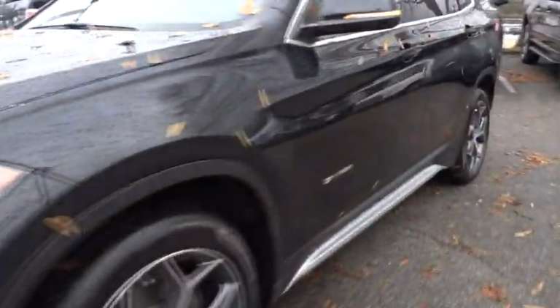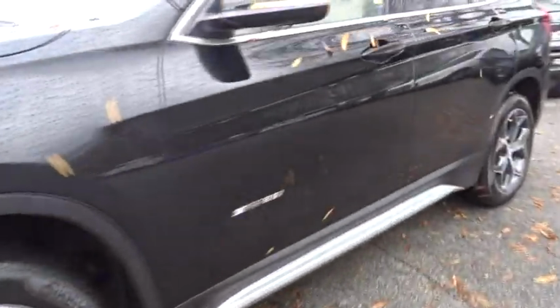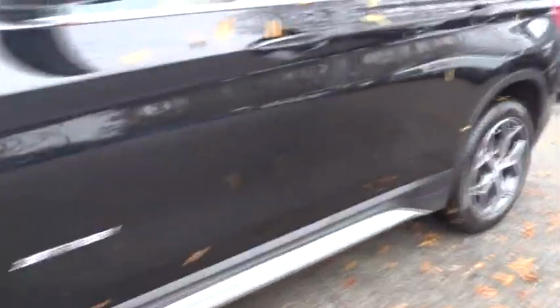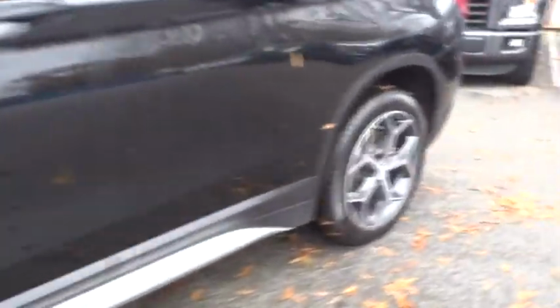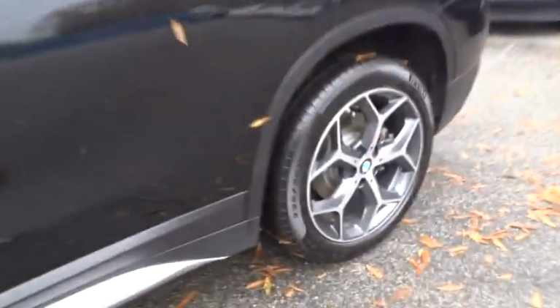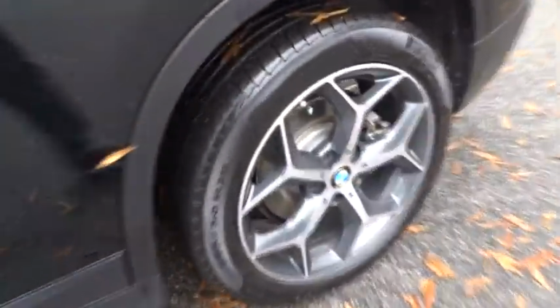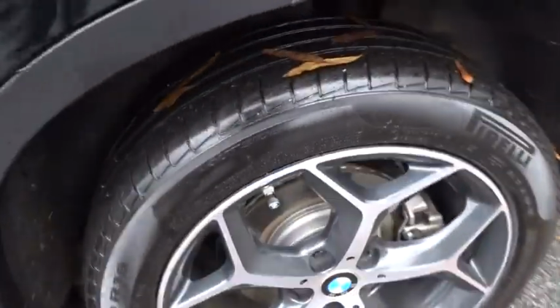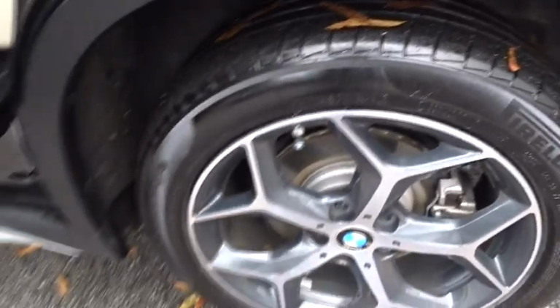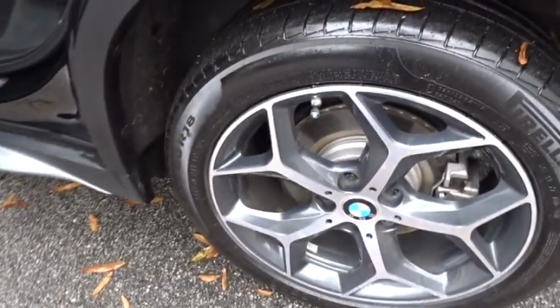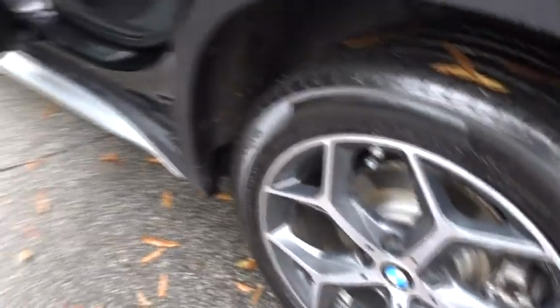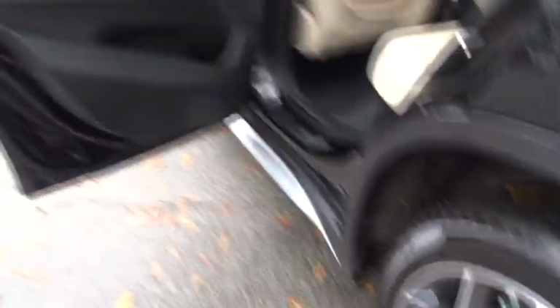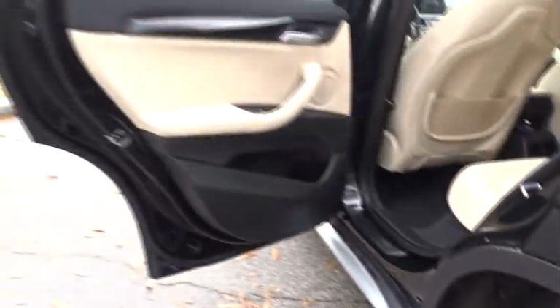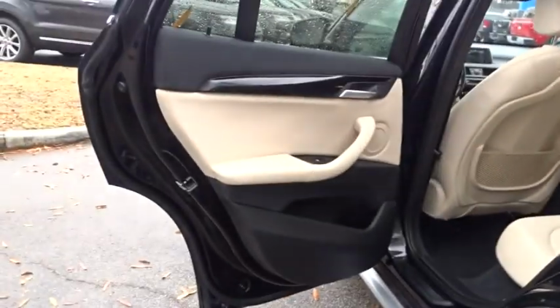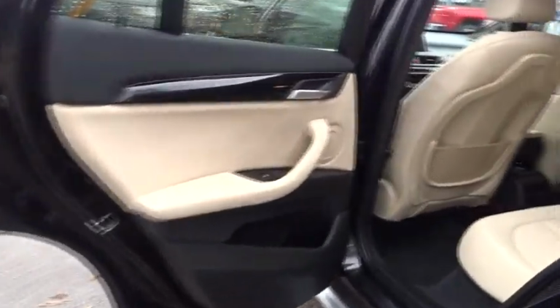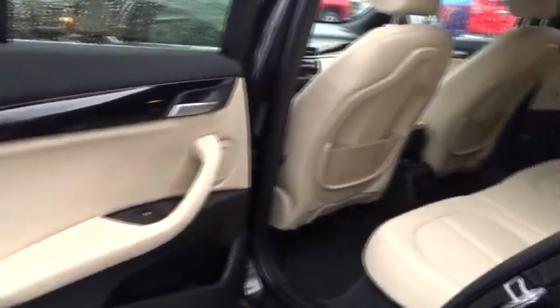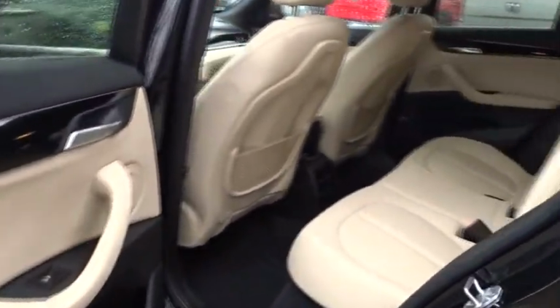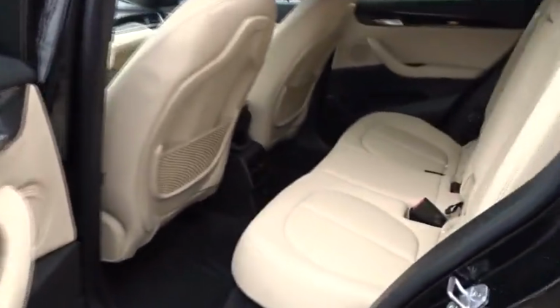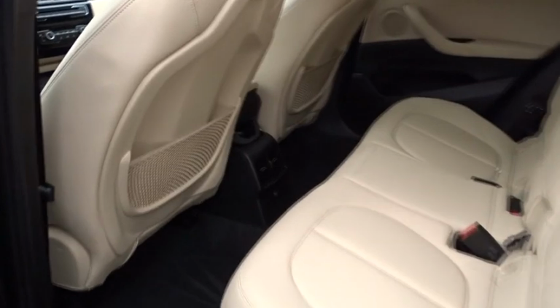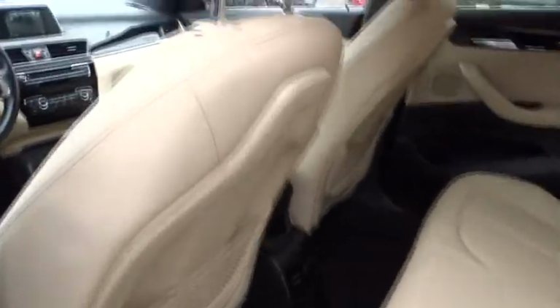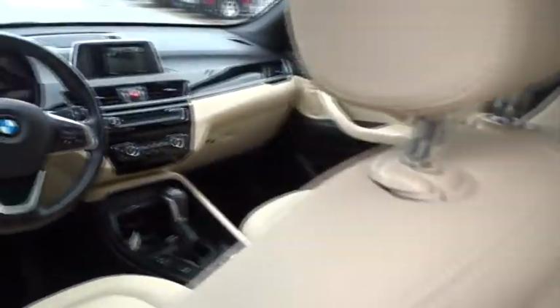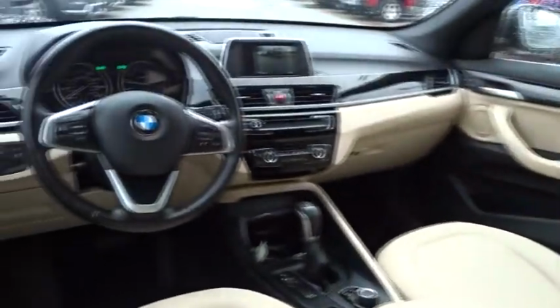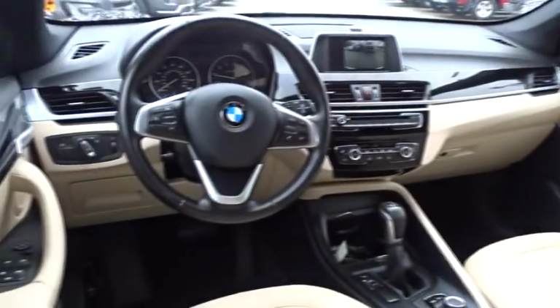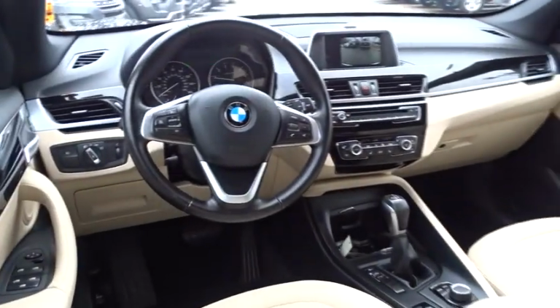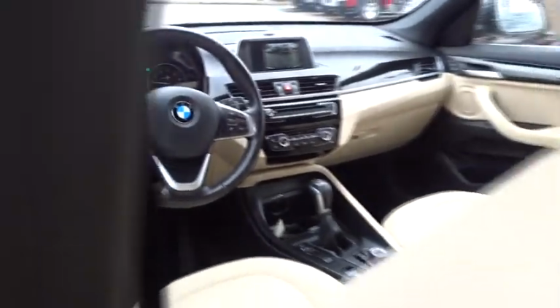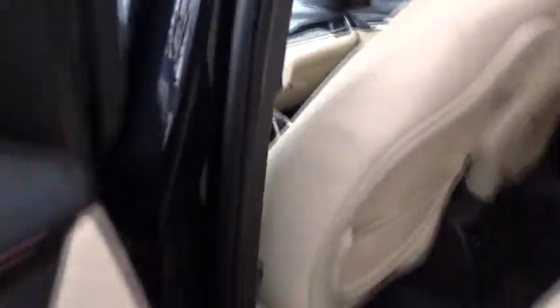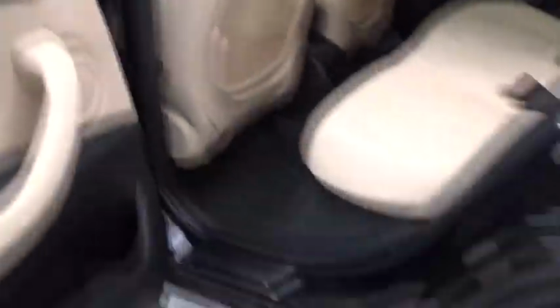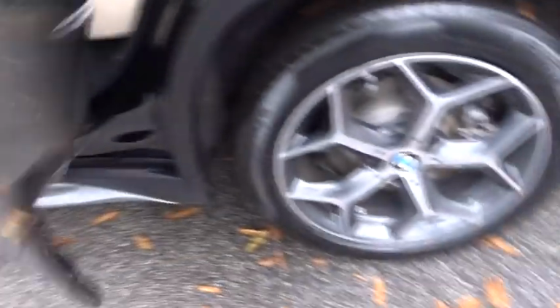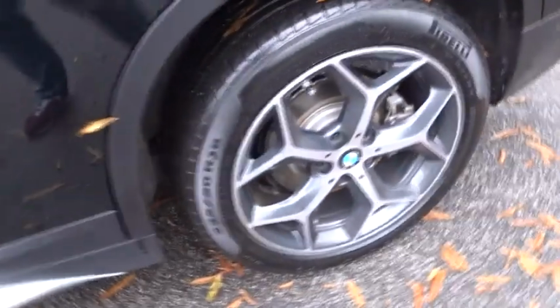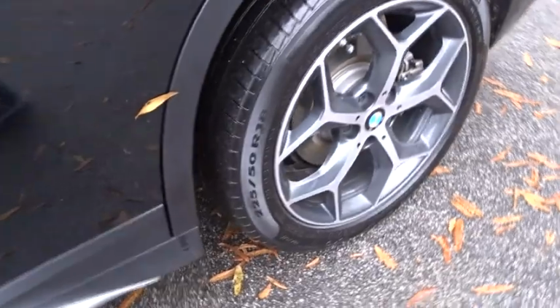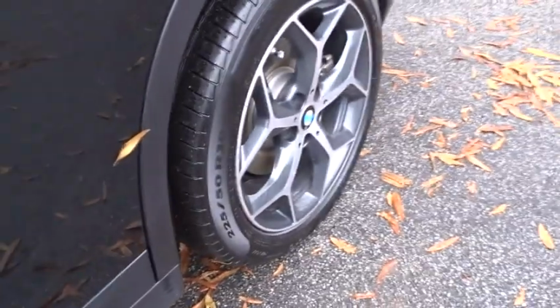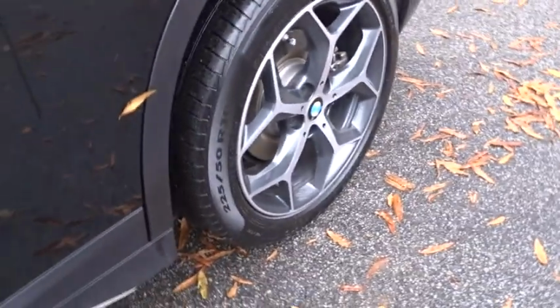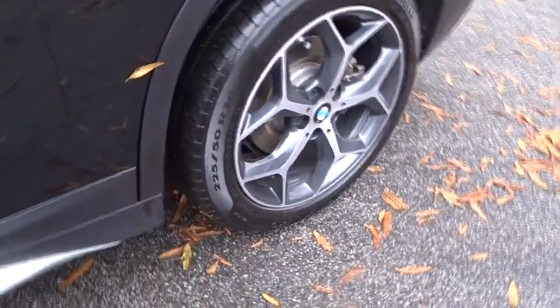Here are some of this vehicle's great options: stability control, traction control, keyless entry, power liftgate, power passenger seat, steering wheel audio control, anti-lock braking system, backup camera, navigation system, leather wrapped steering wheel, Bluetooth.